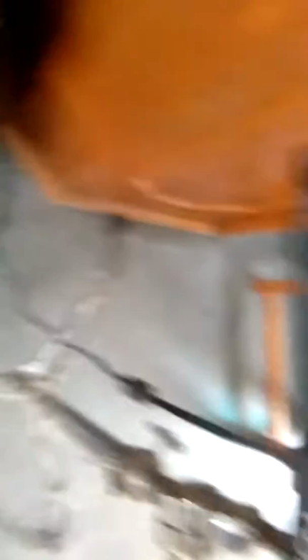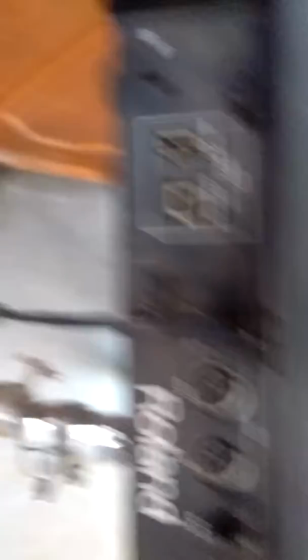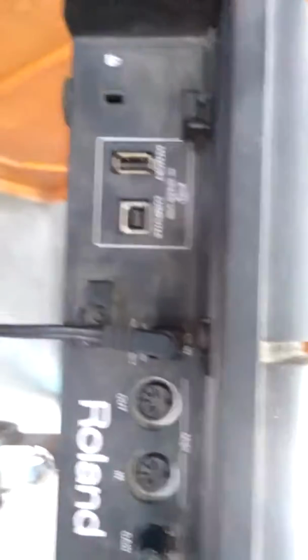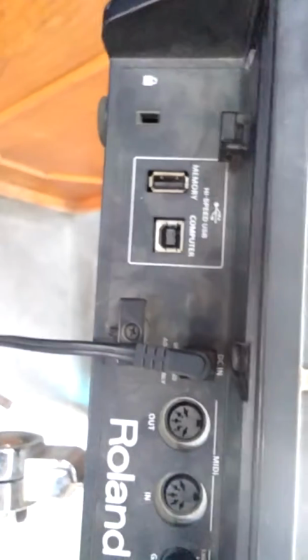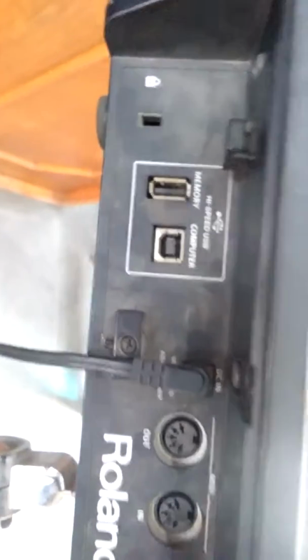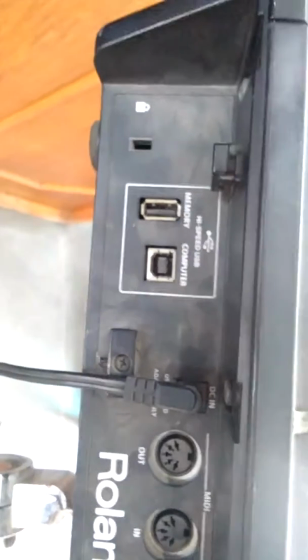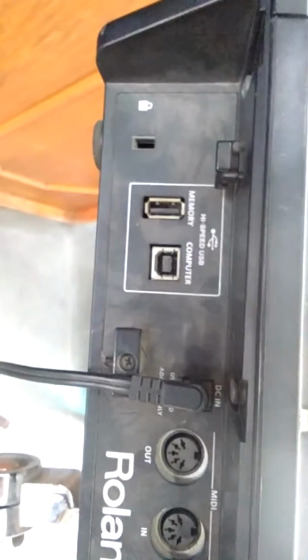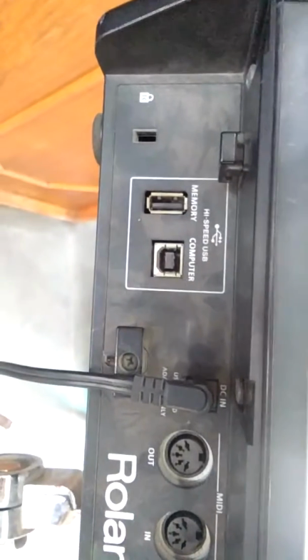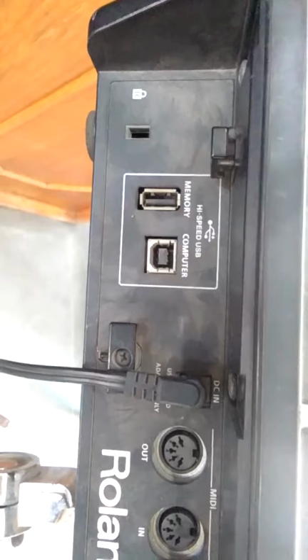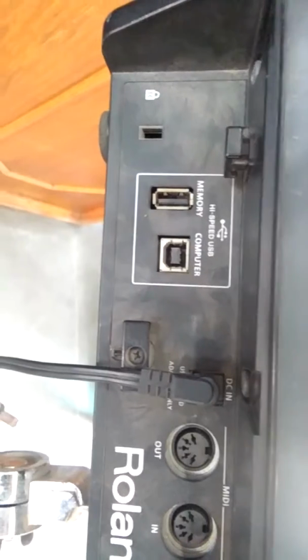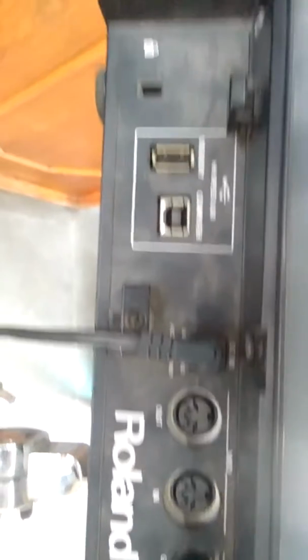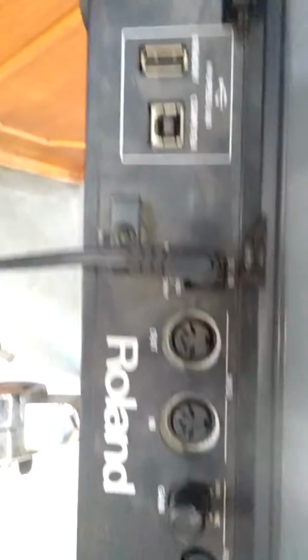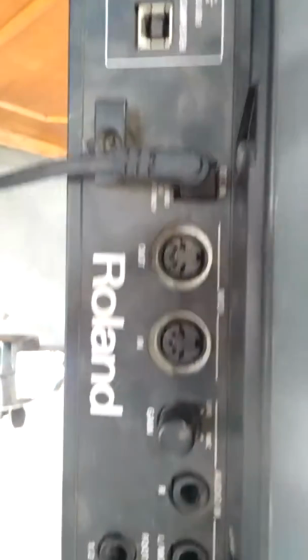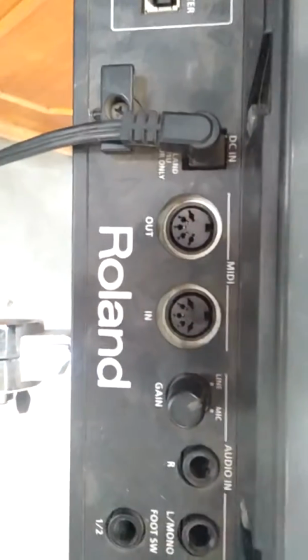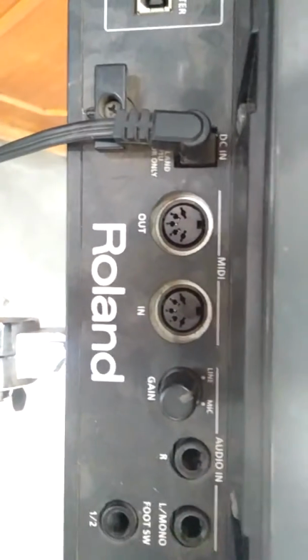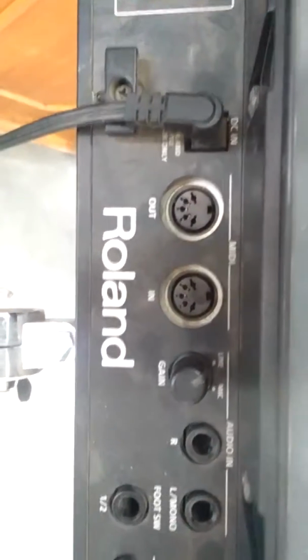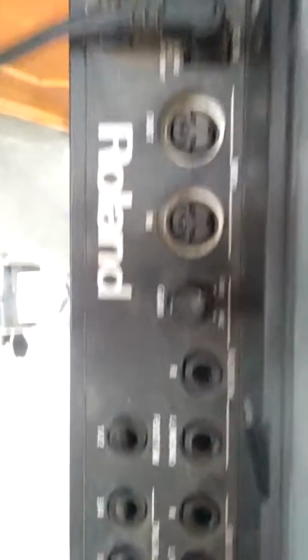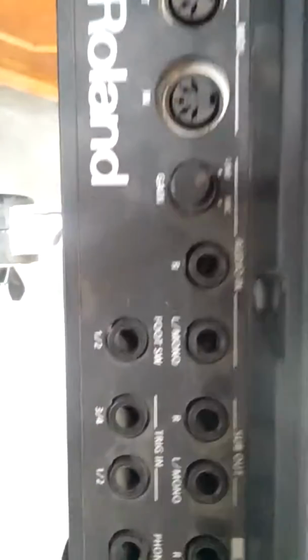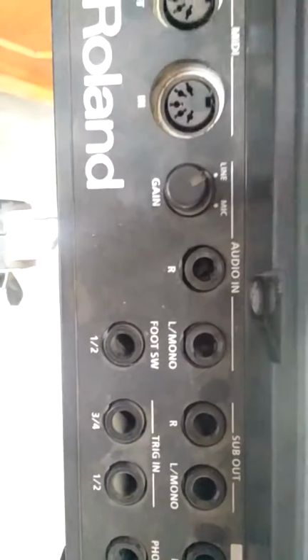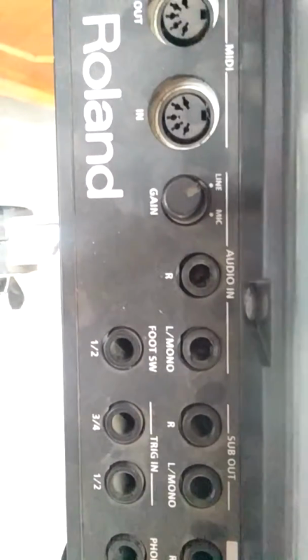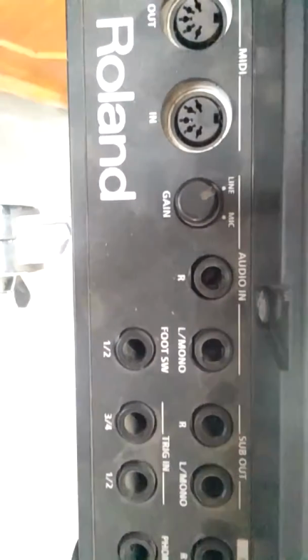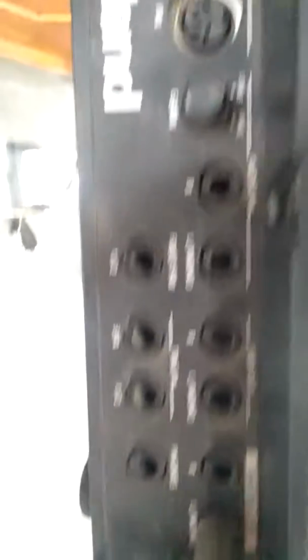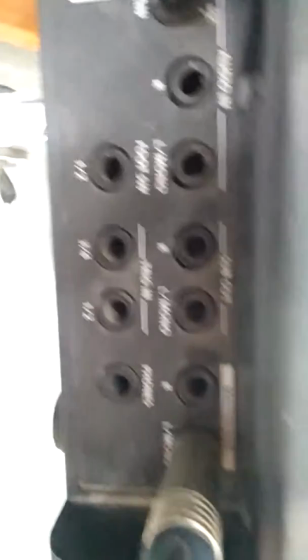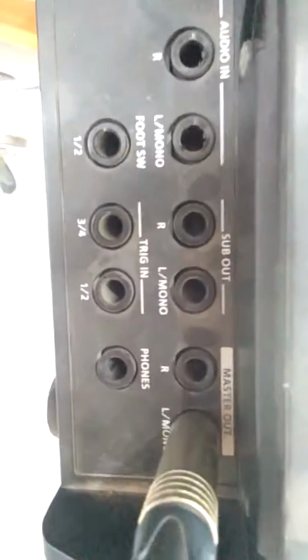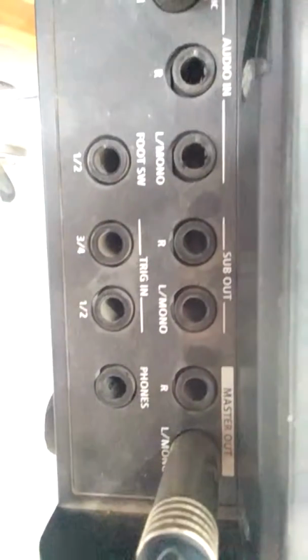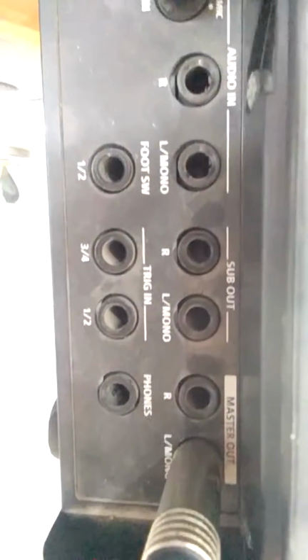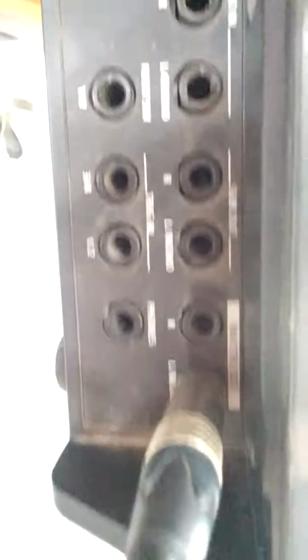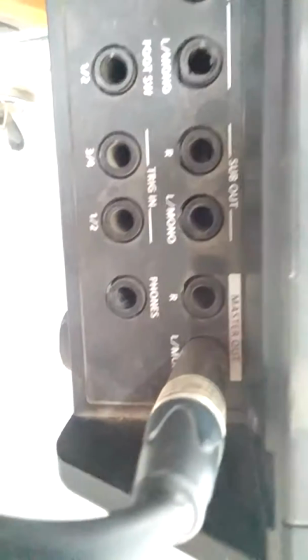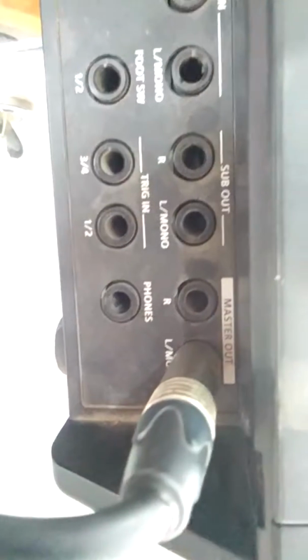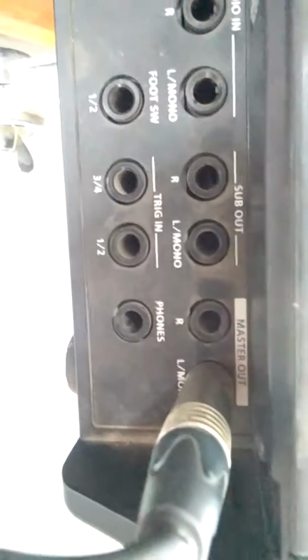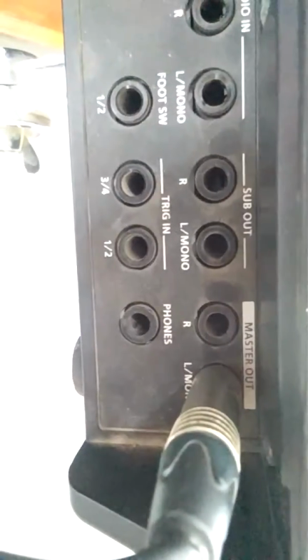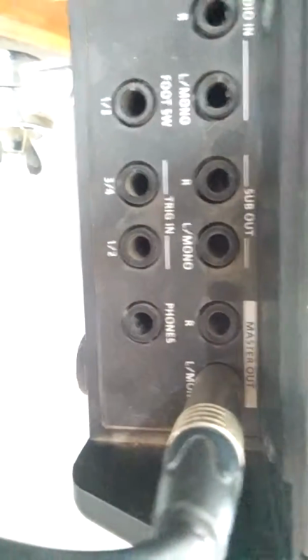Now we'll see the back. Here we have memory, computer, DC in, and MIDI. We also have the audio in, sub out, master out, and phones.